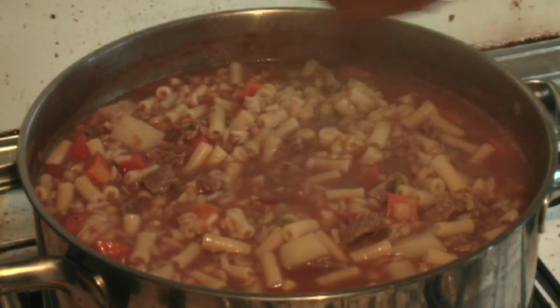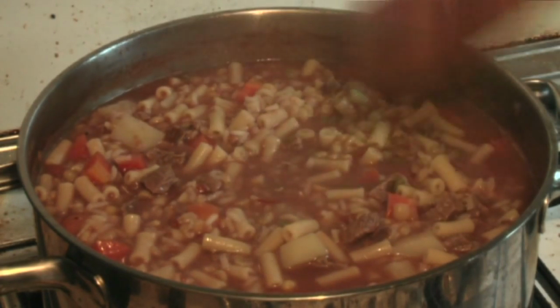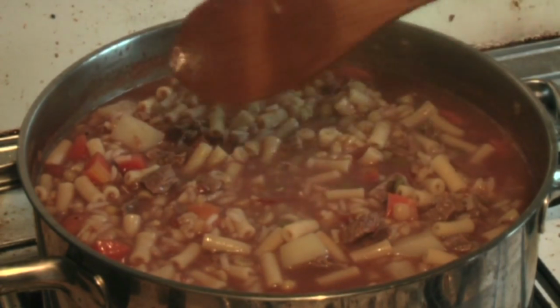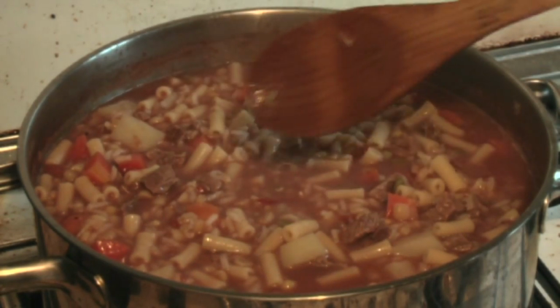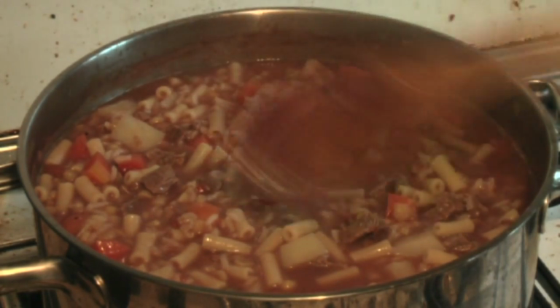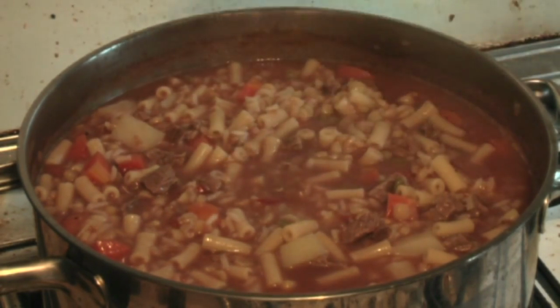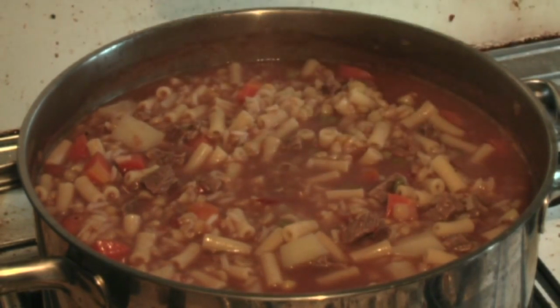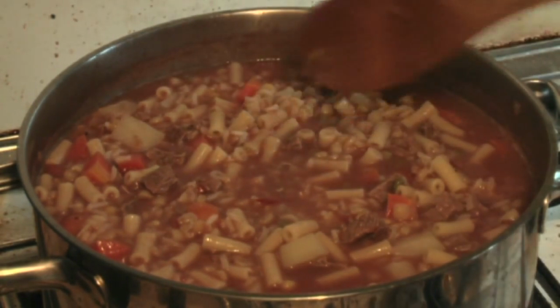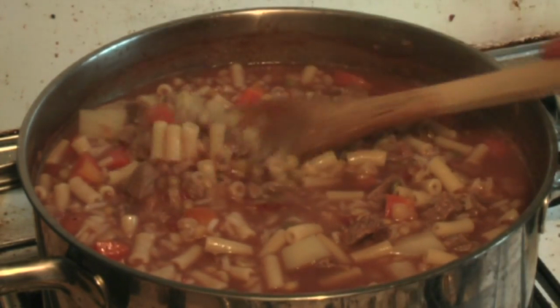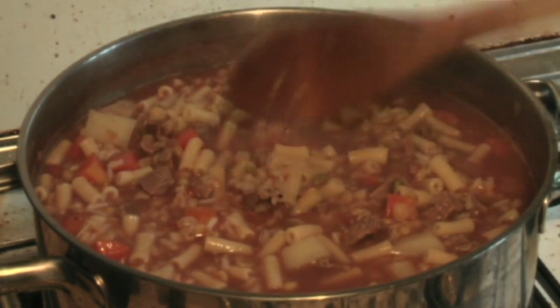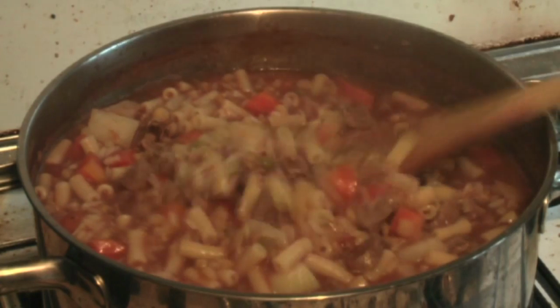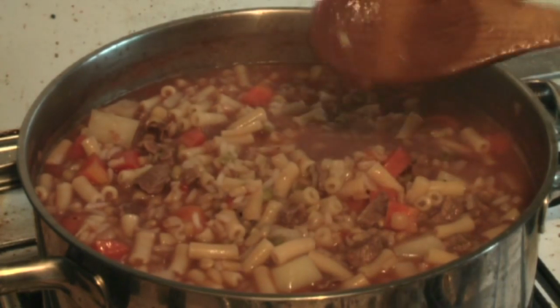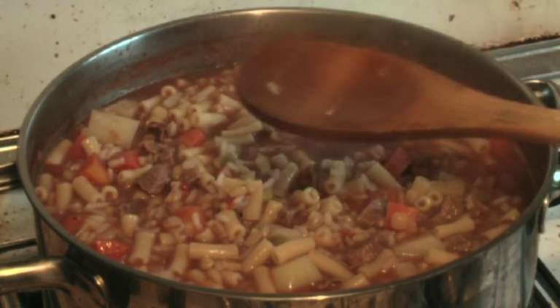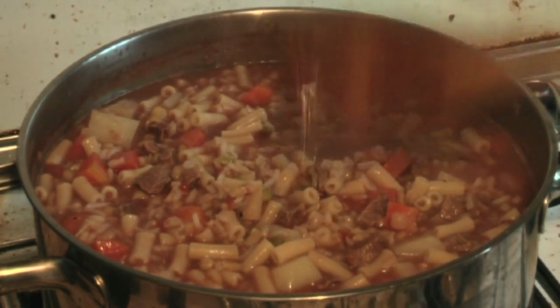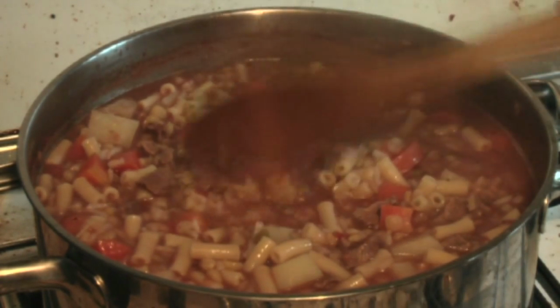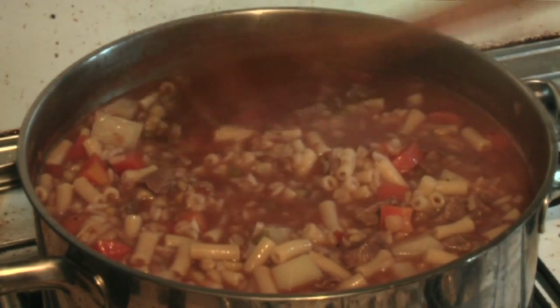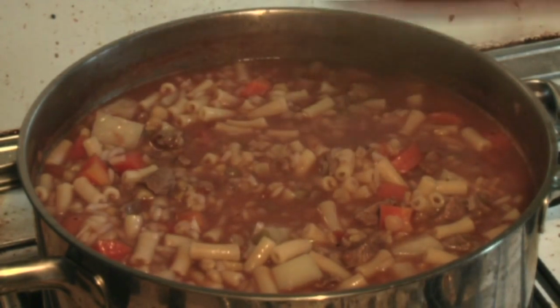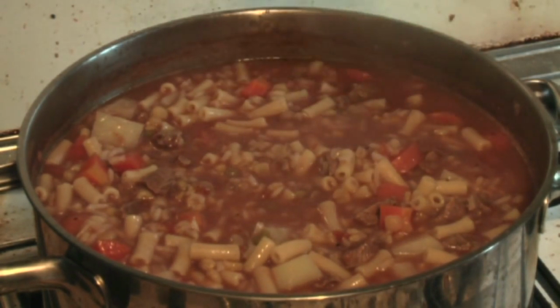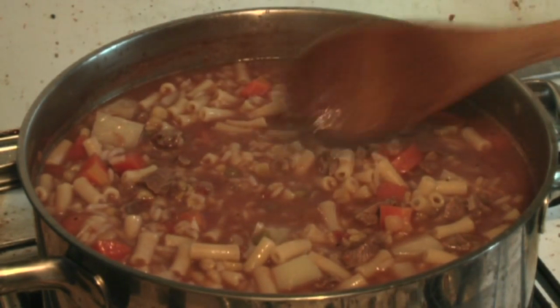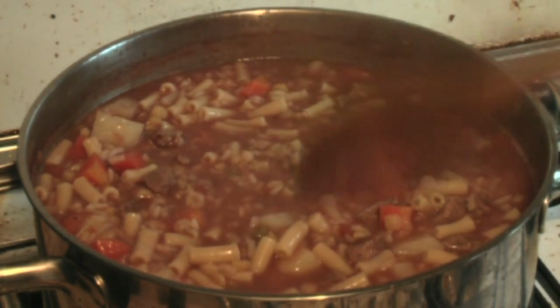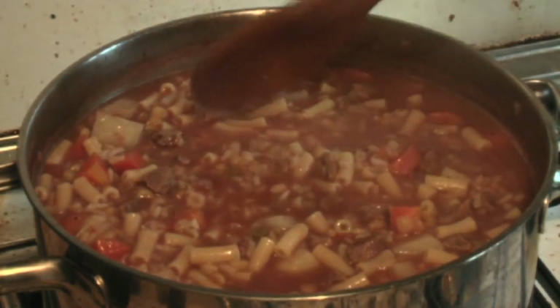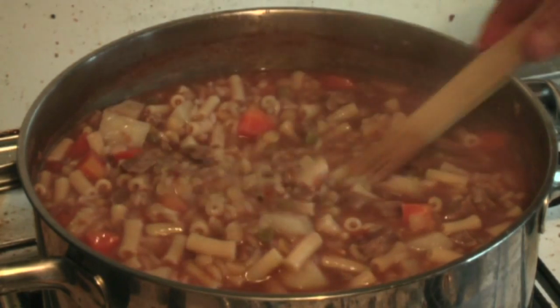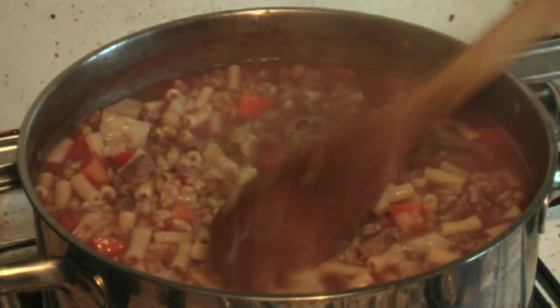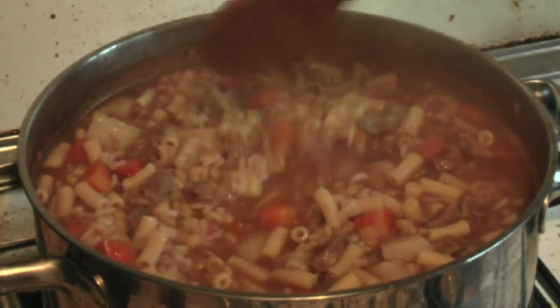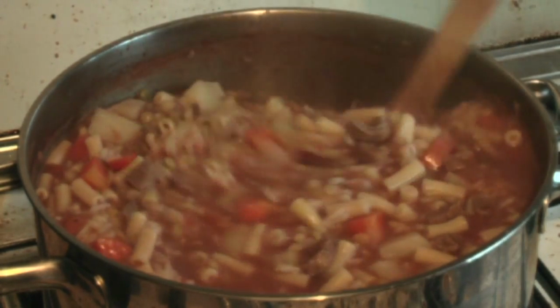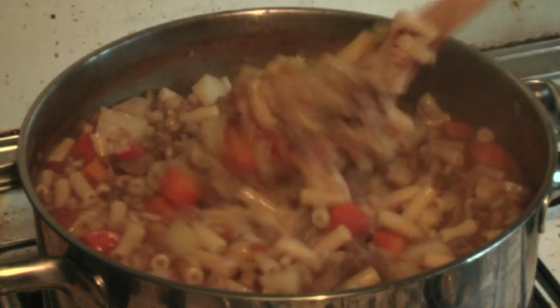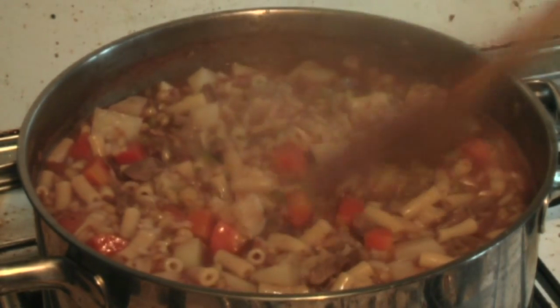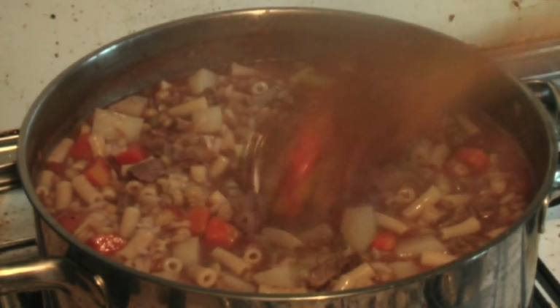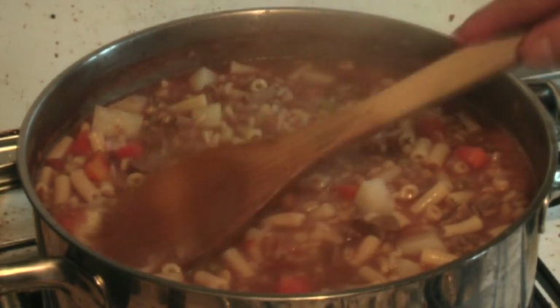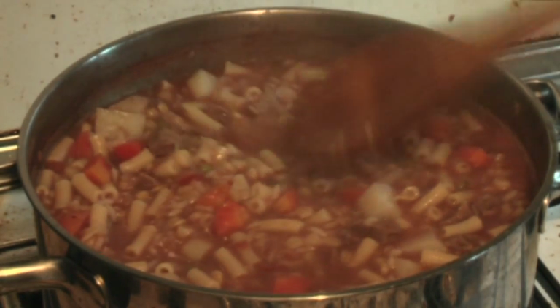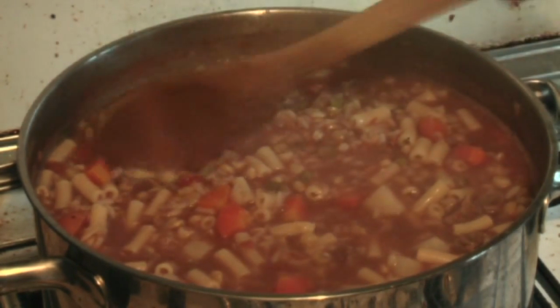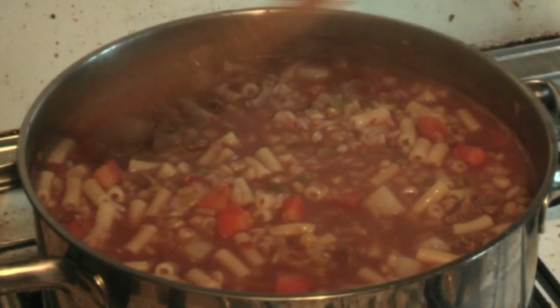At the beginning you put in four, and then as the pasta and everything starts to soak up the water and some of it evaporates, you add the same amount again. So I just did that and as you can see it's looking beautiful — it's looking ready.